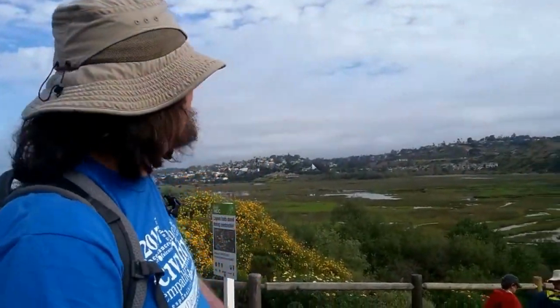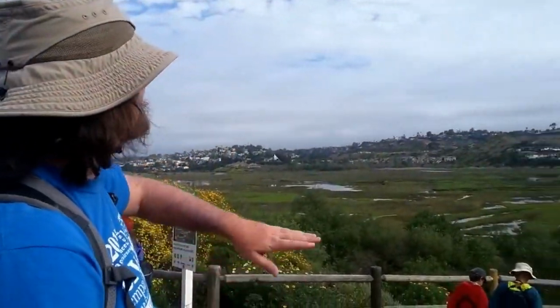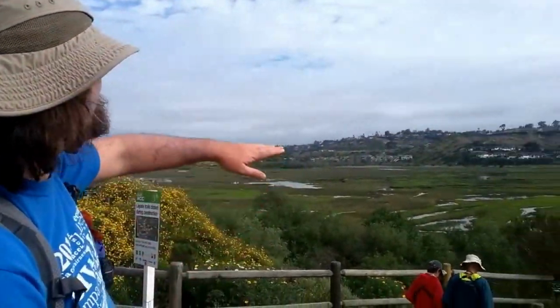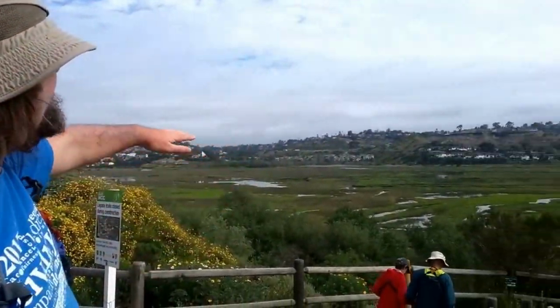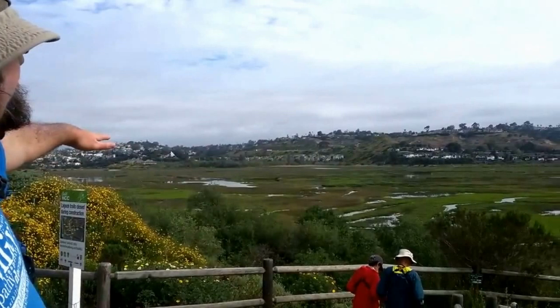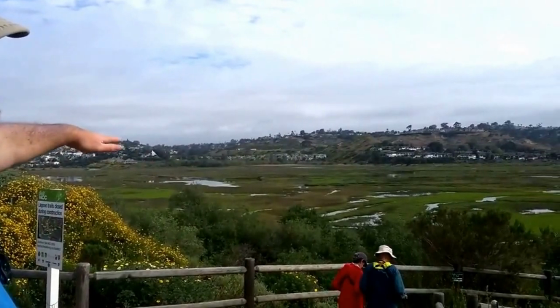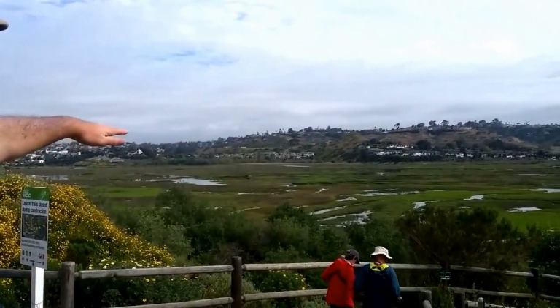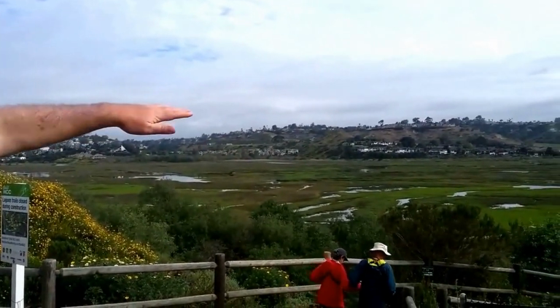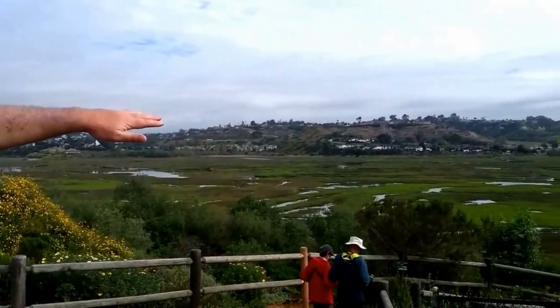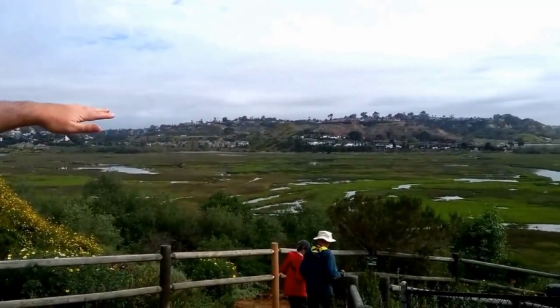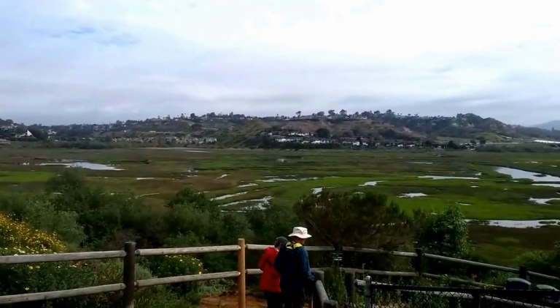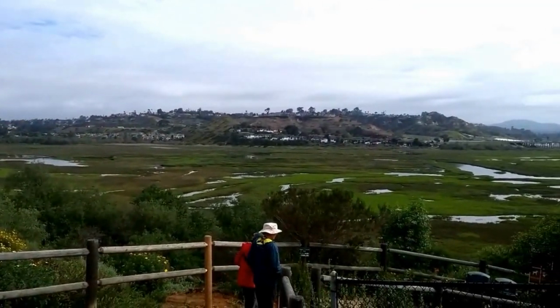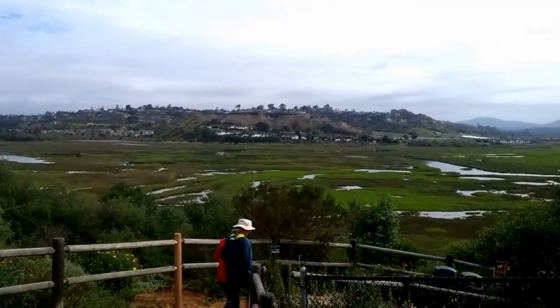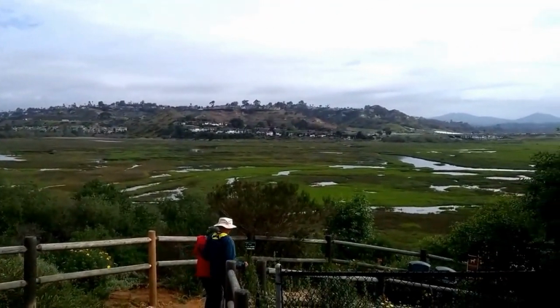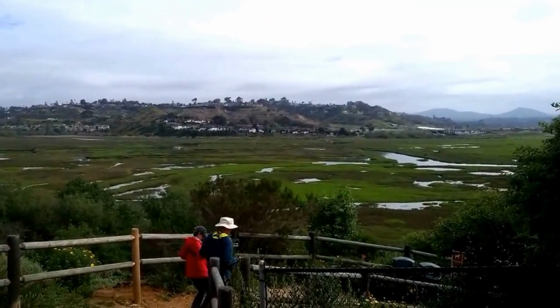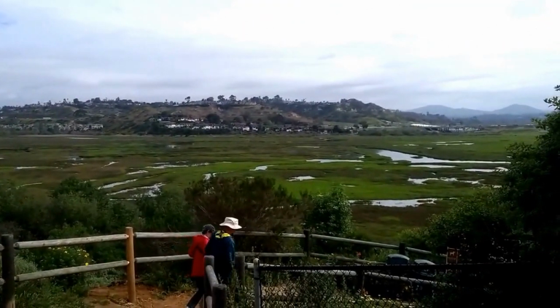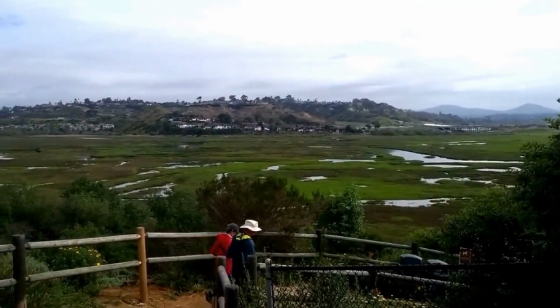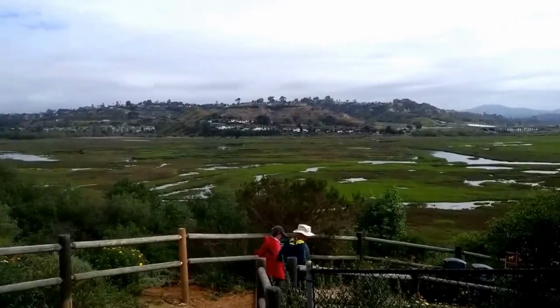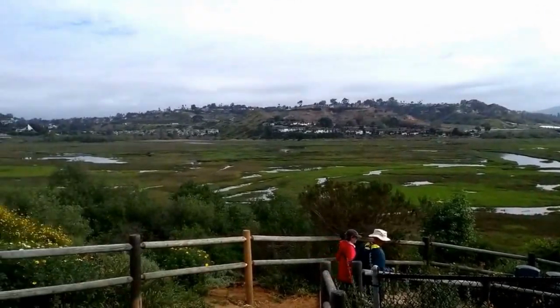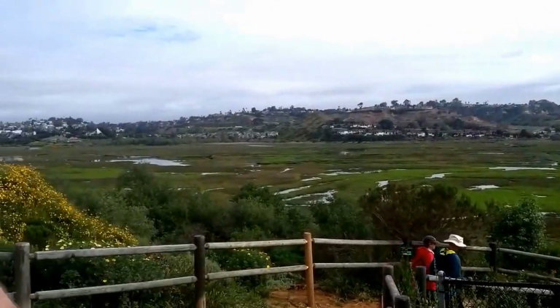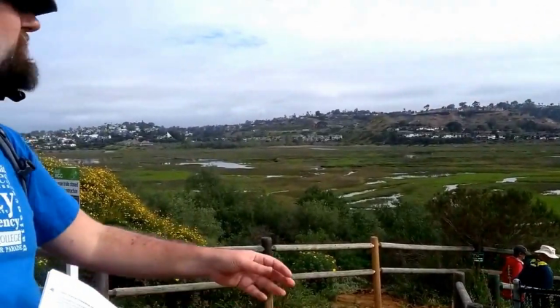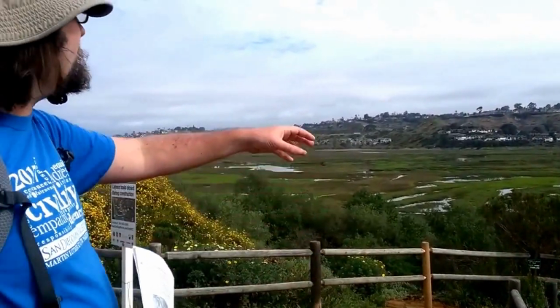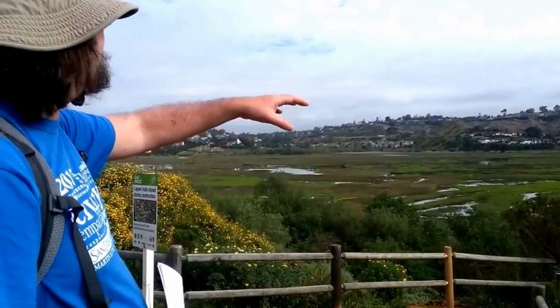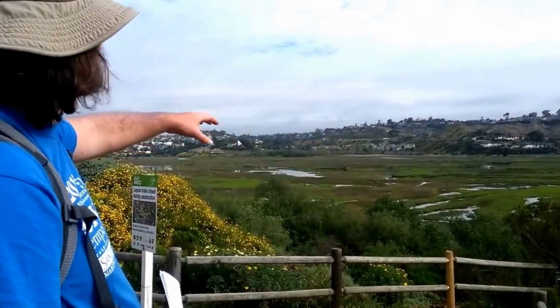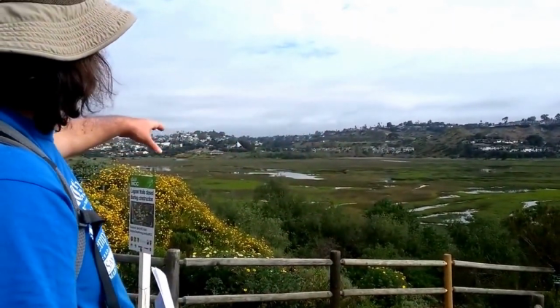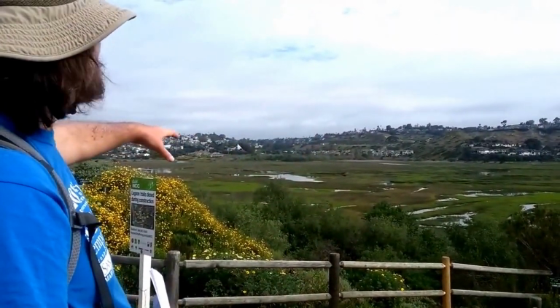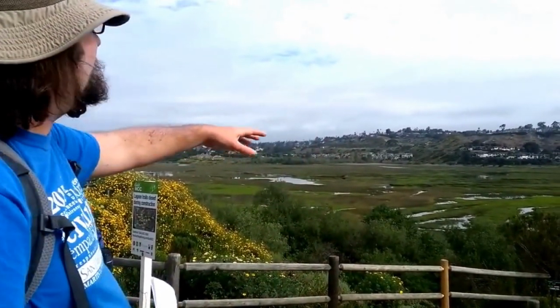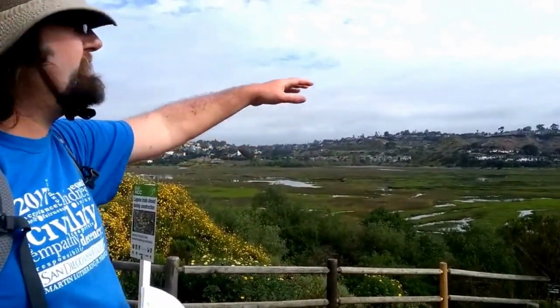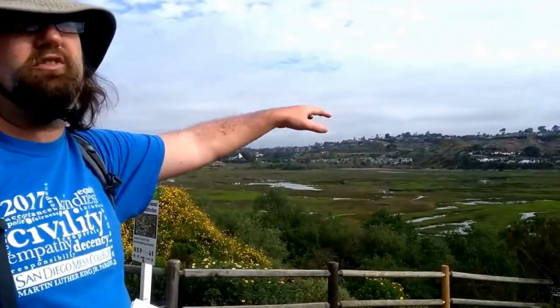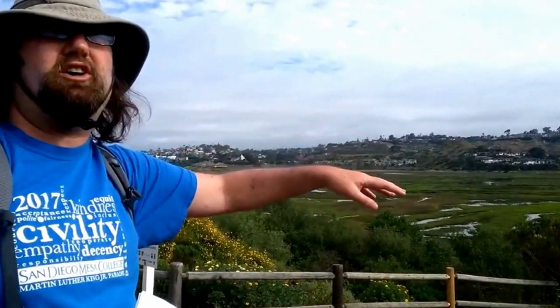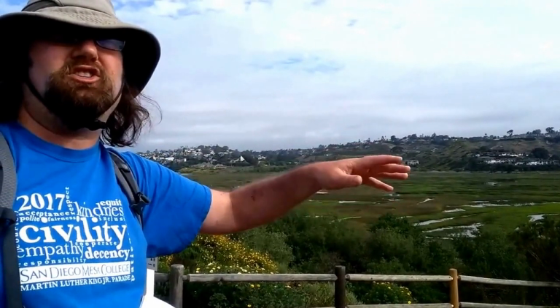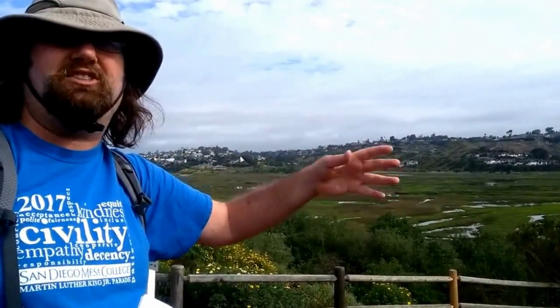Out in the middle of the valley, it's fairly flat. The water is also not moving particularly fast. It's pretty hard for anyone to imagine that water moving as fast as it is now could have ever carved out a valley that looks like this.